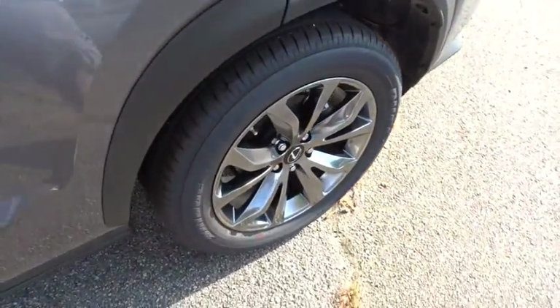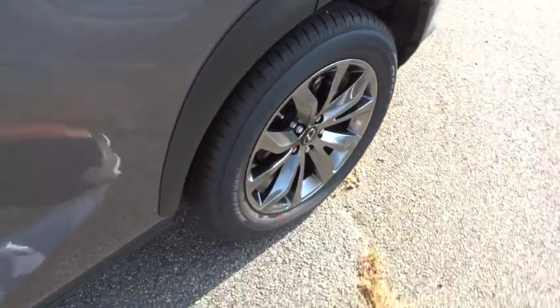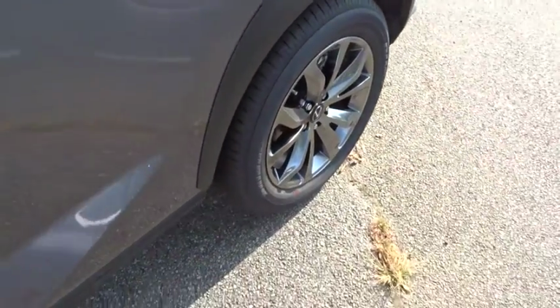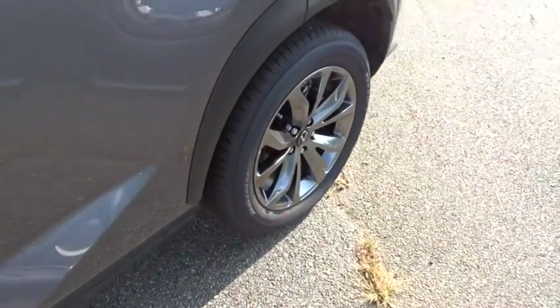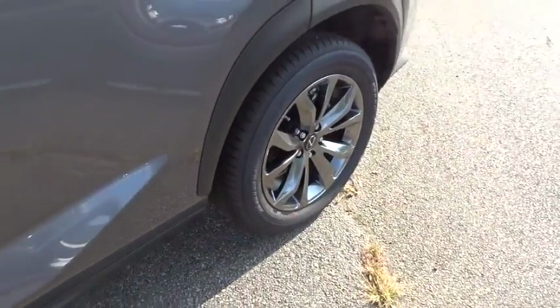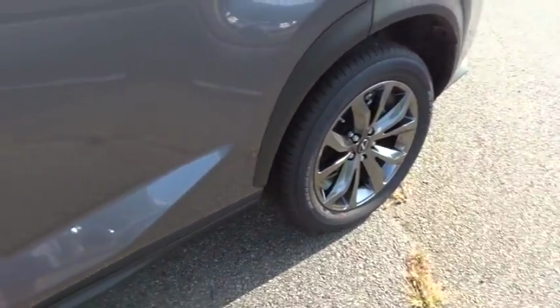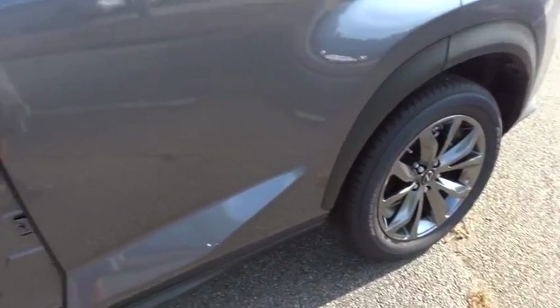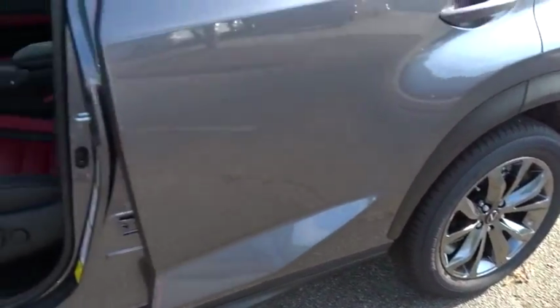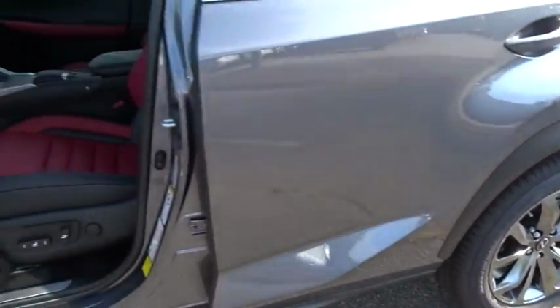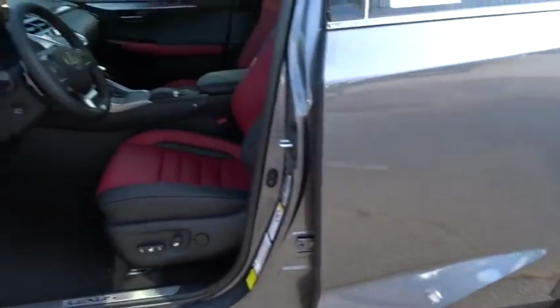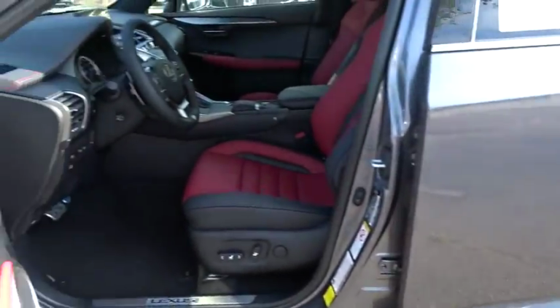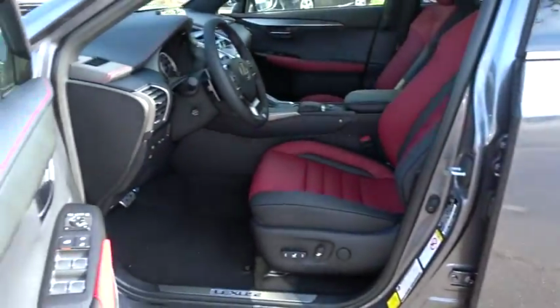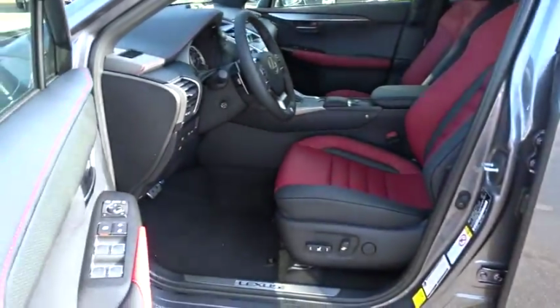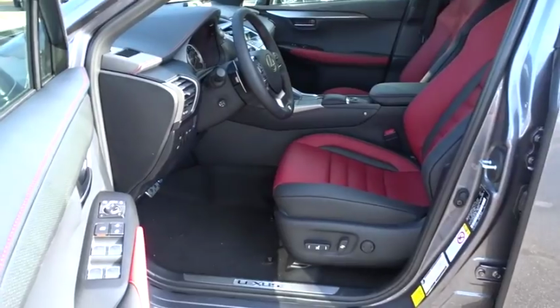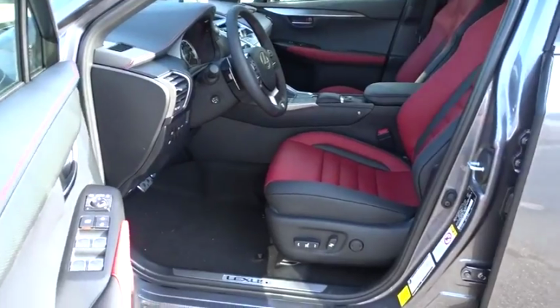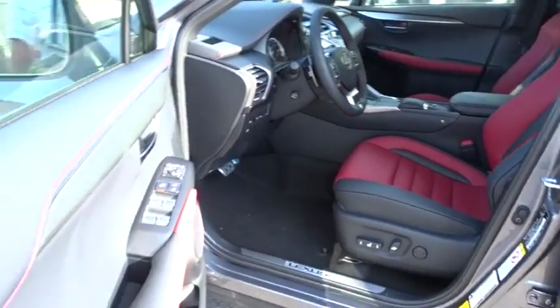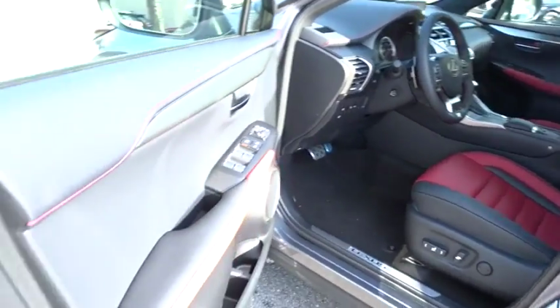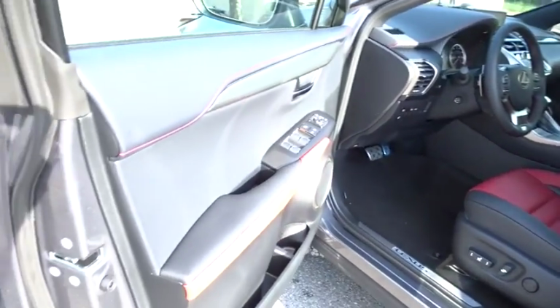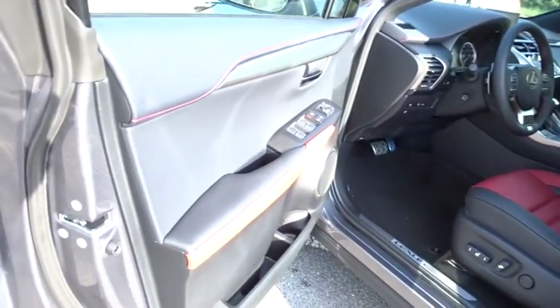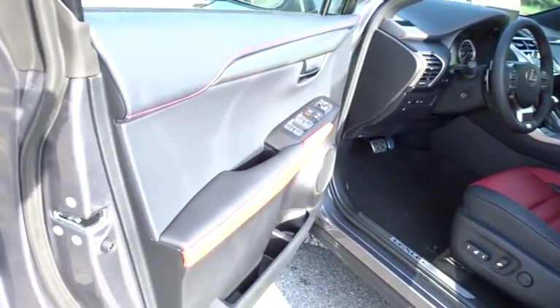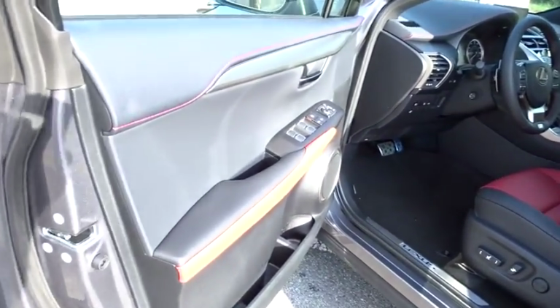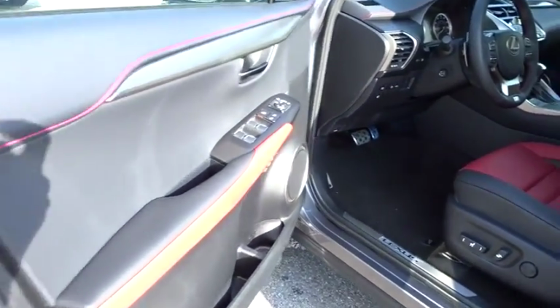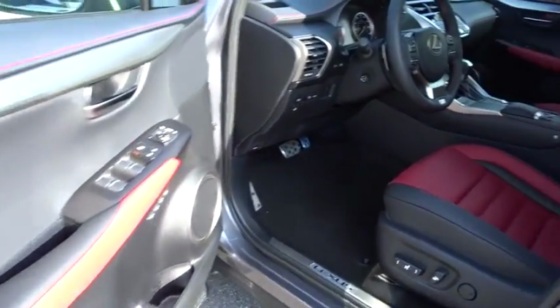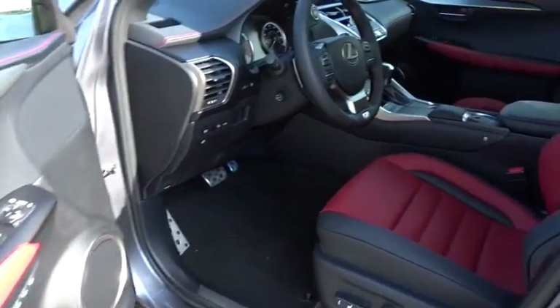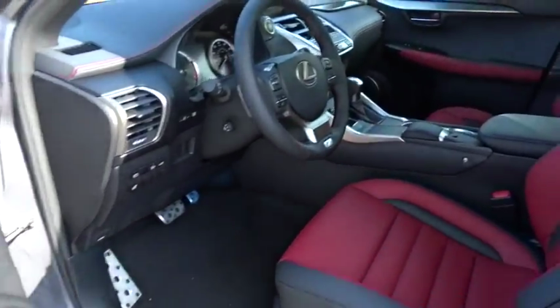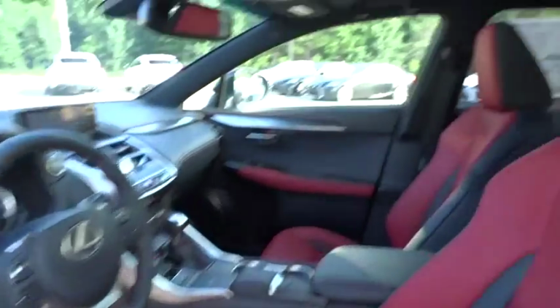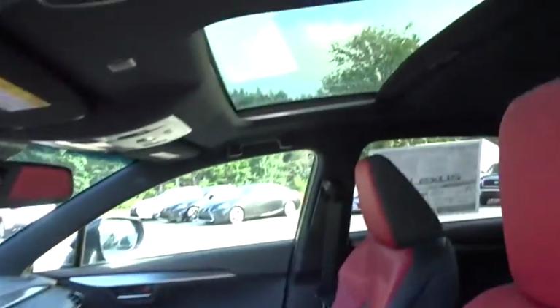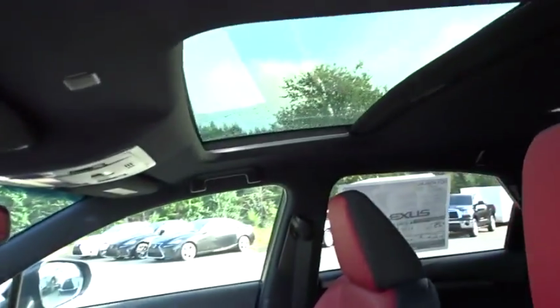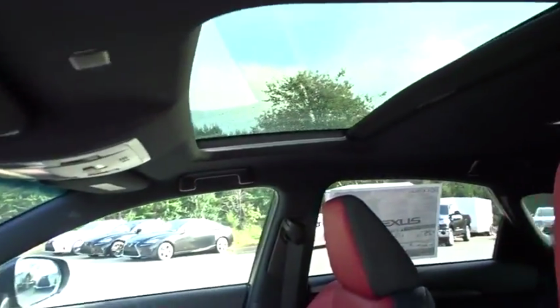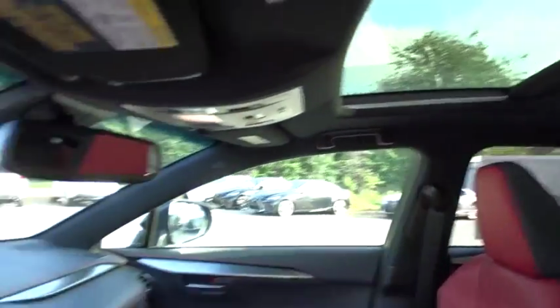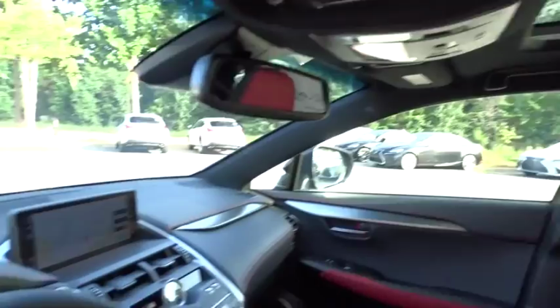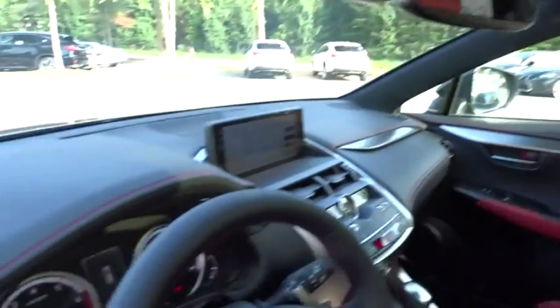Power passenger seat, backup camera, Bluetooth, leather wrapped steering wheel, power steering, adjustable steering wheel, keyless start, aluminum wheels.